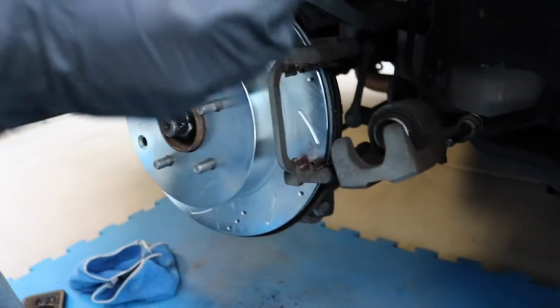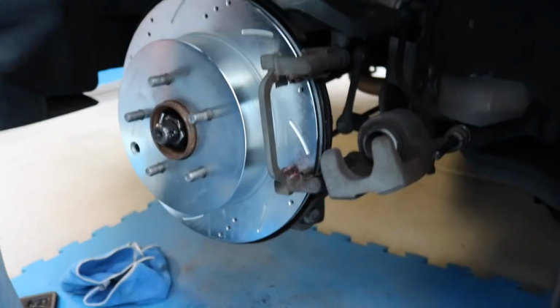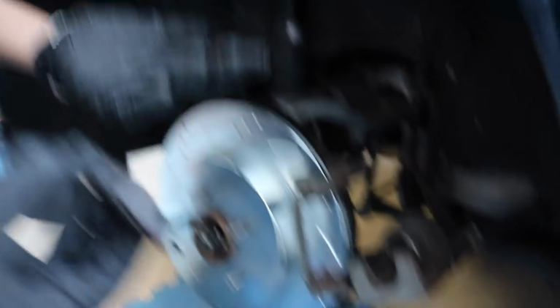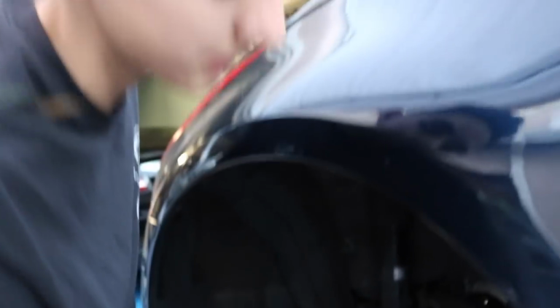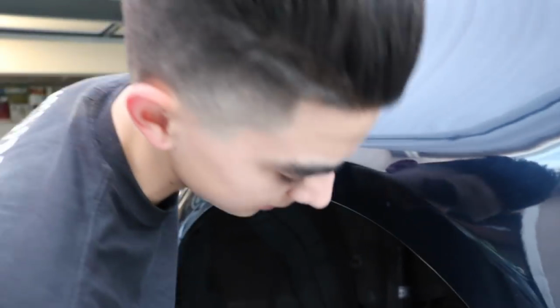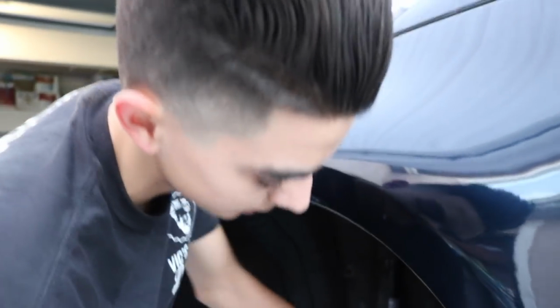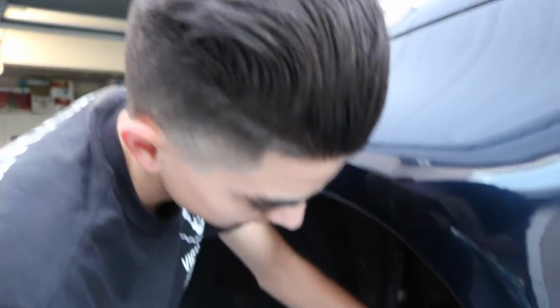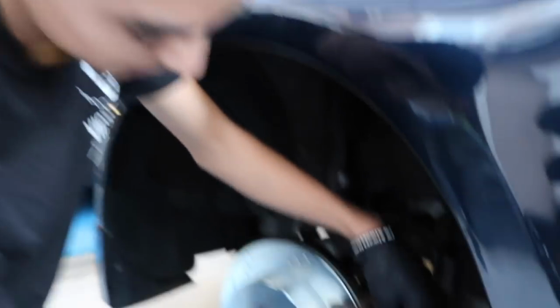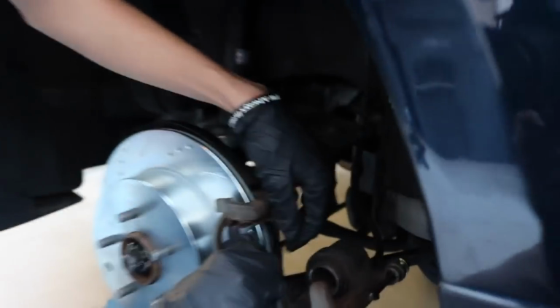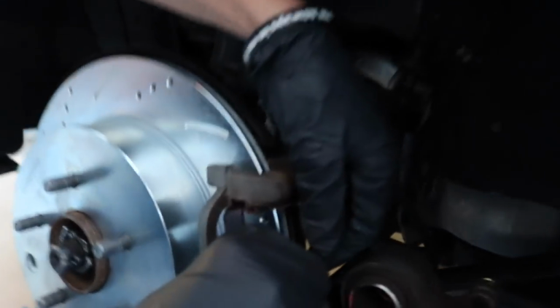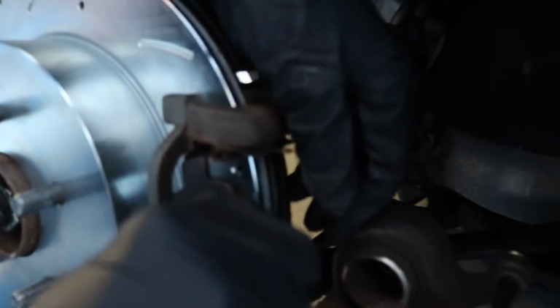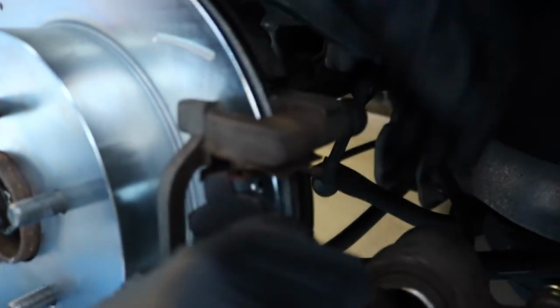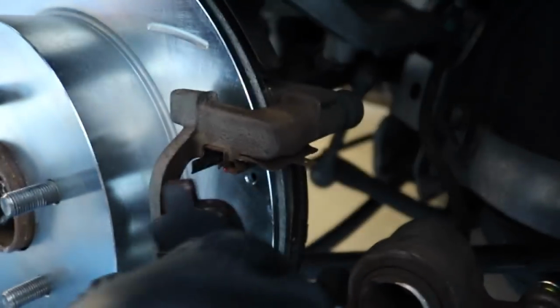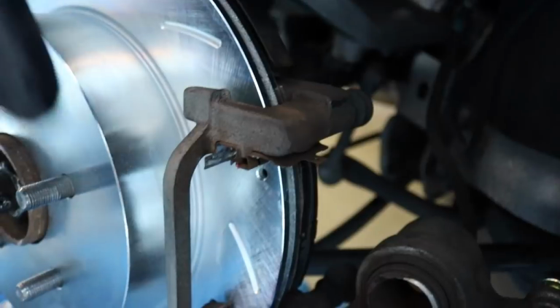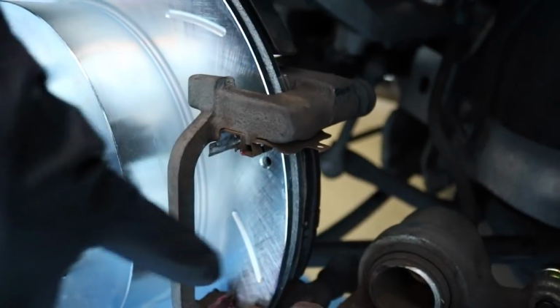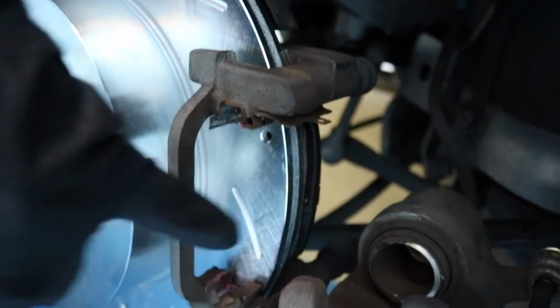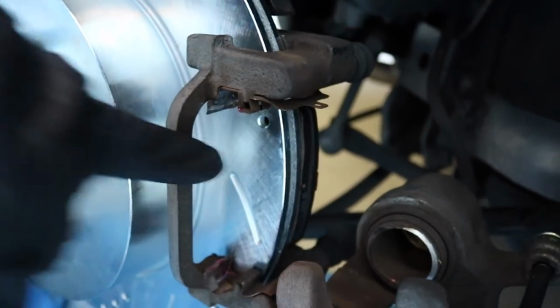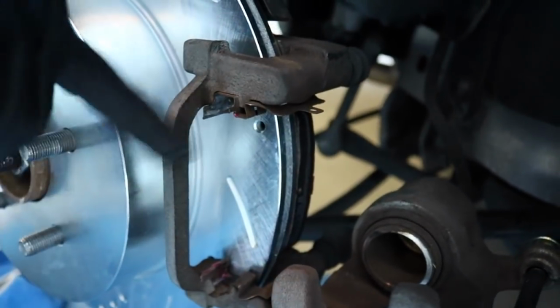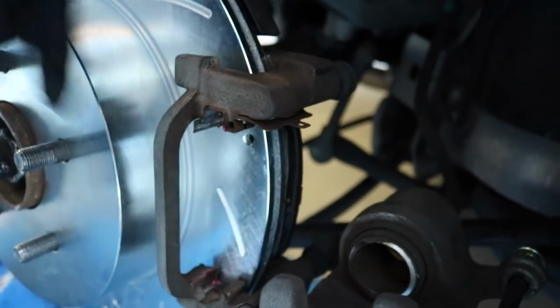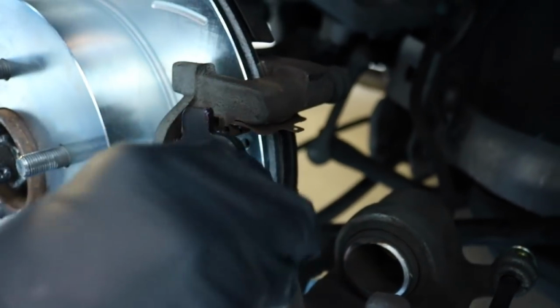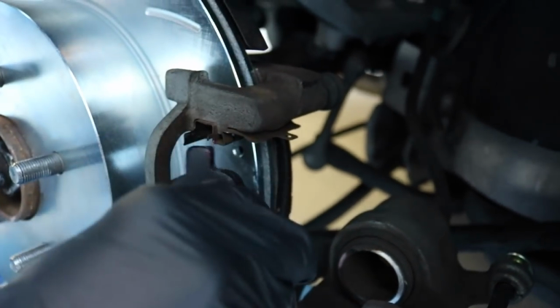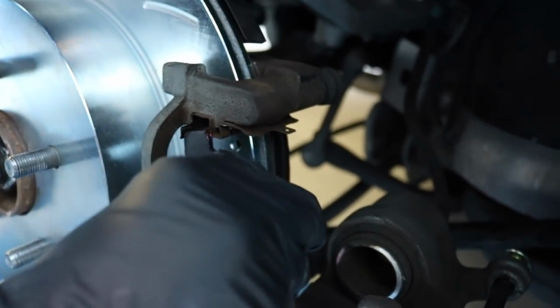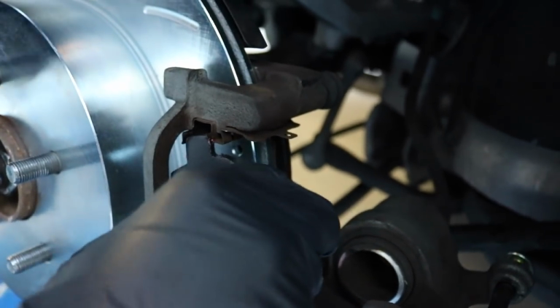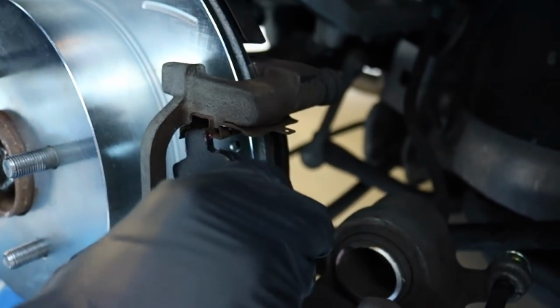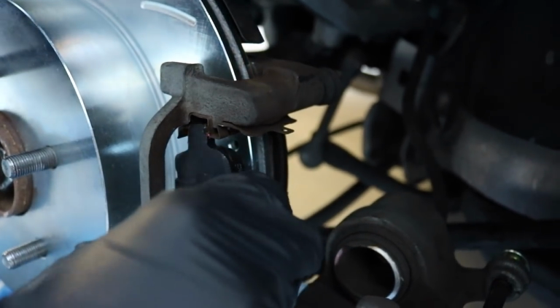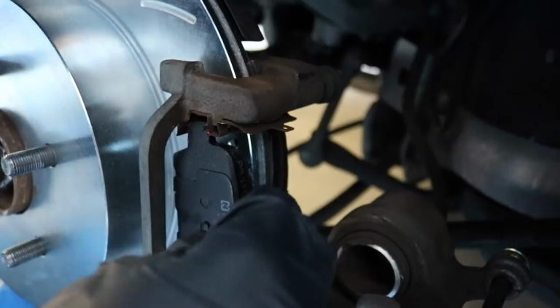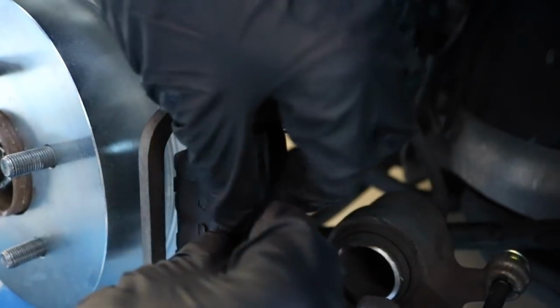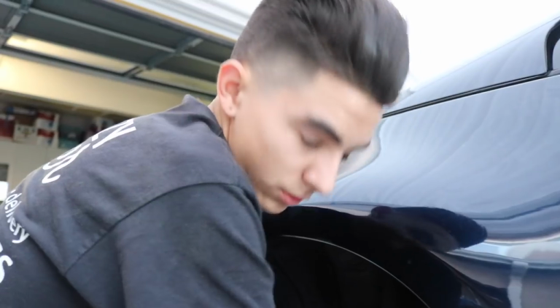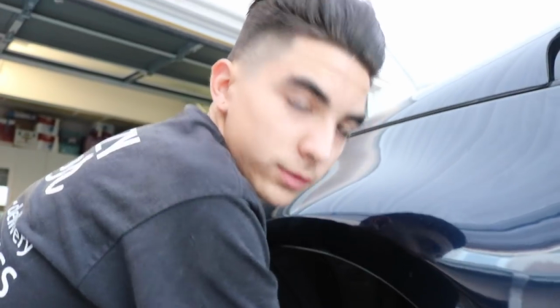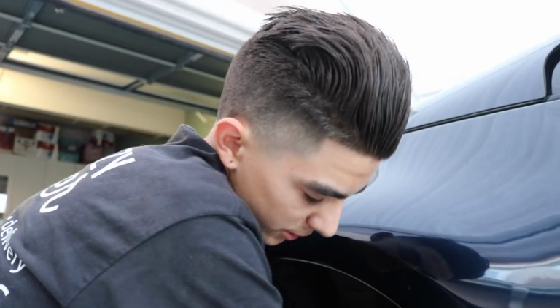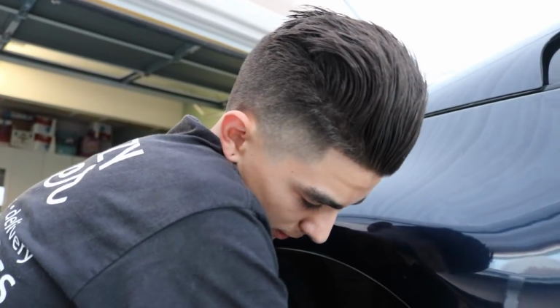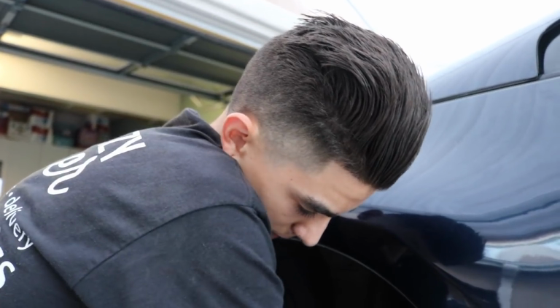If you don't have grease it's not the end of the world, but it's just better to have it. Make sure you don't get any grease on the rotors though — you don't want that. Now we're just tightening them back up.